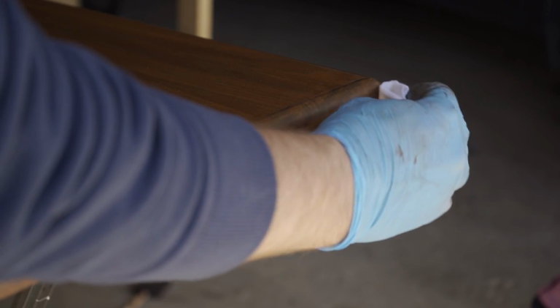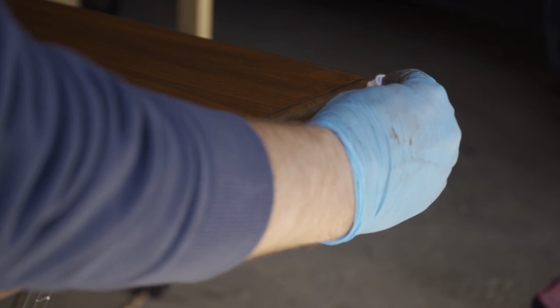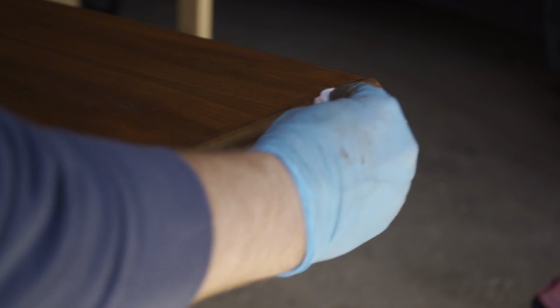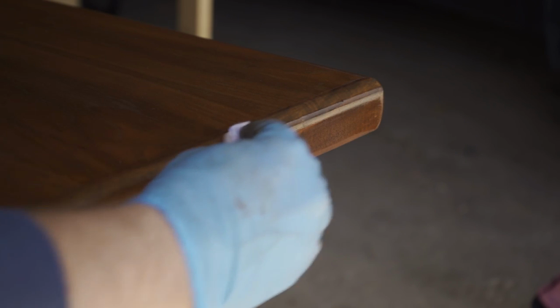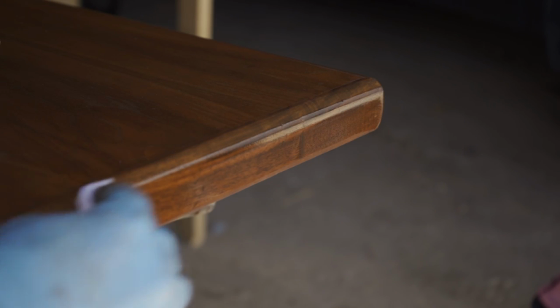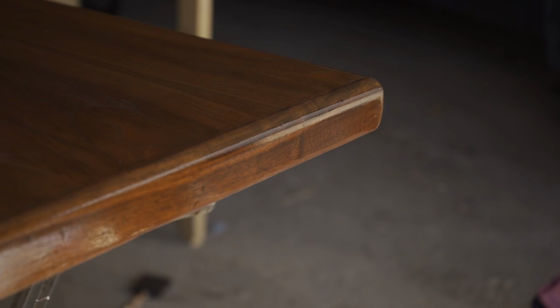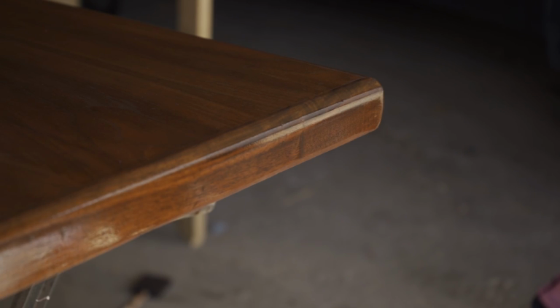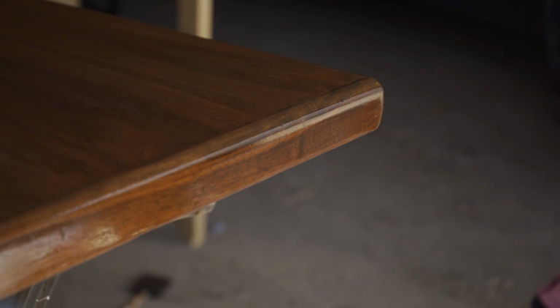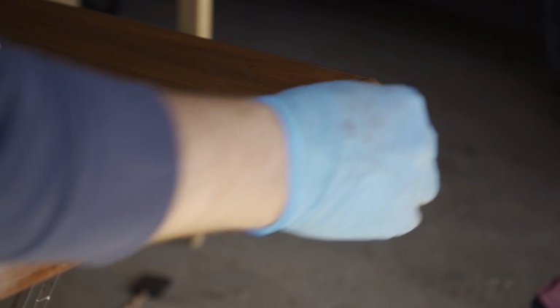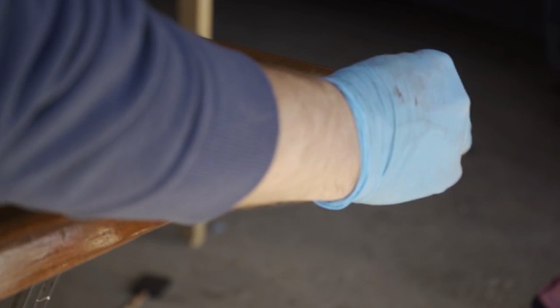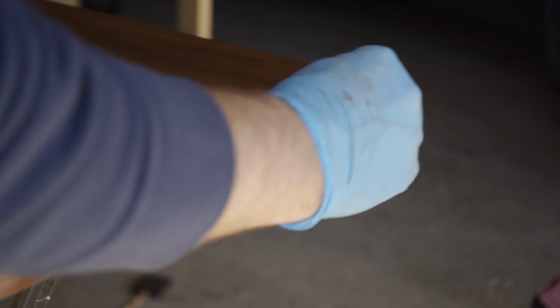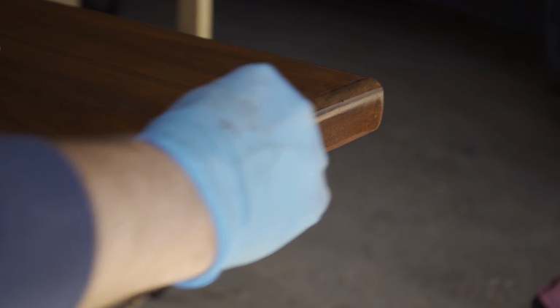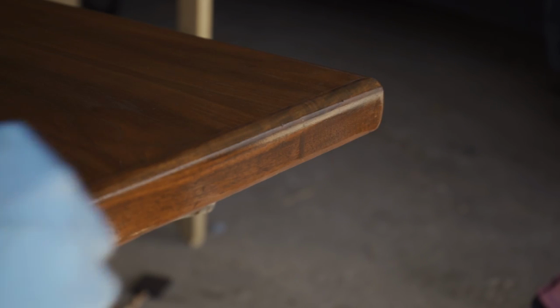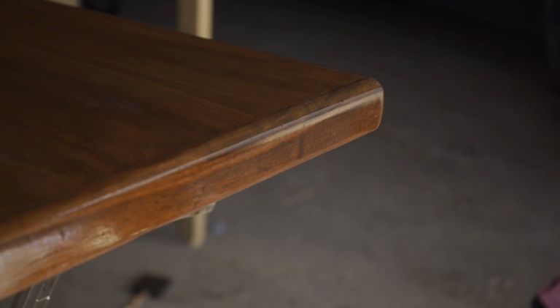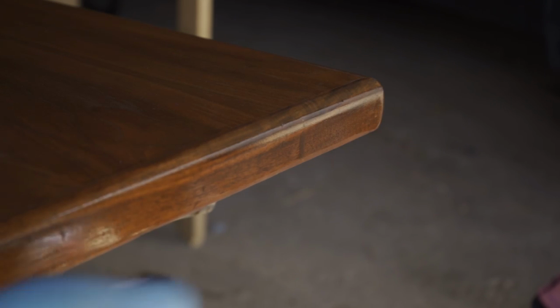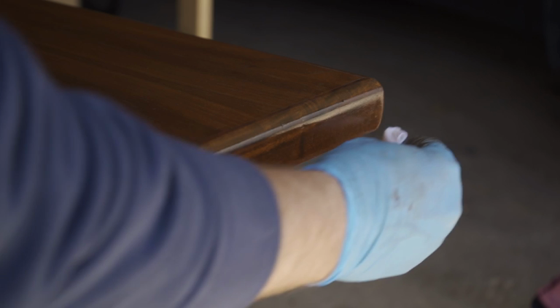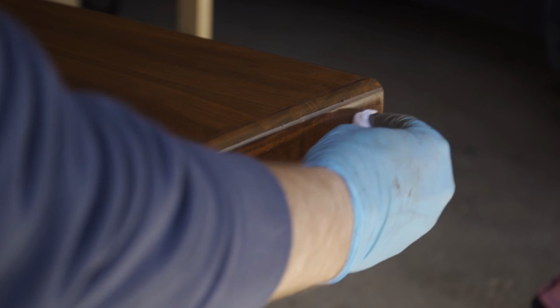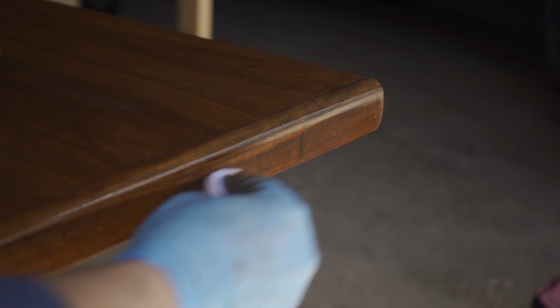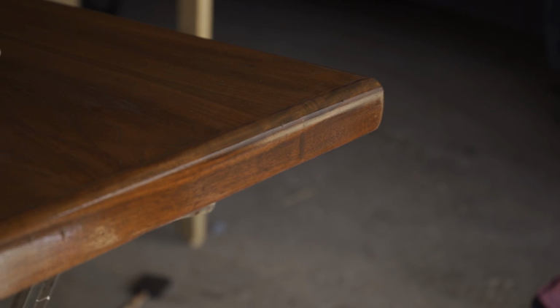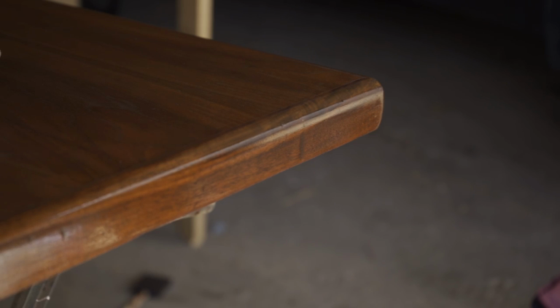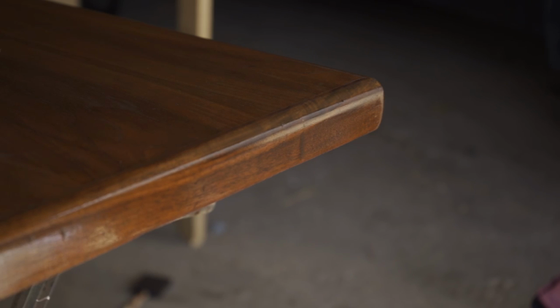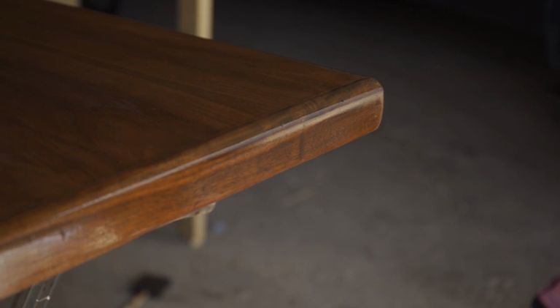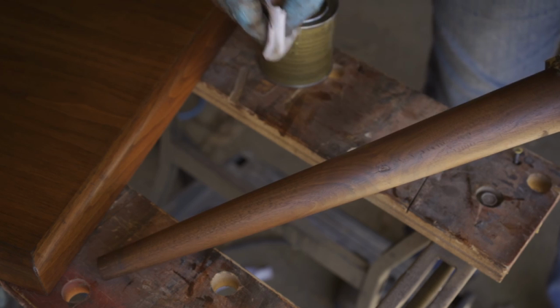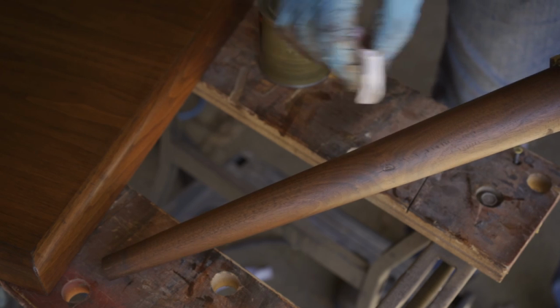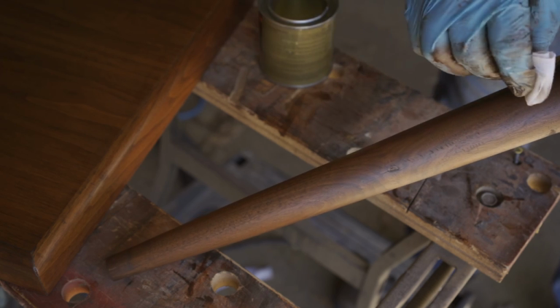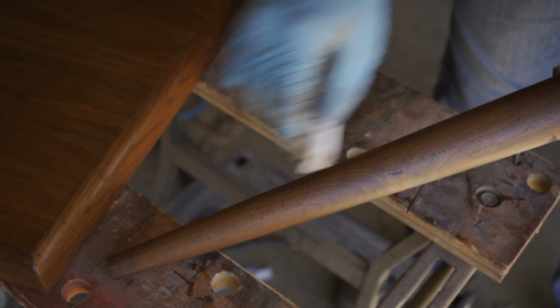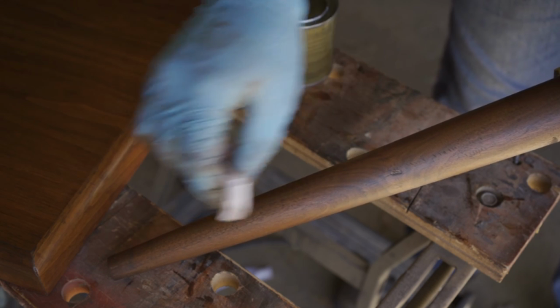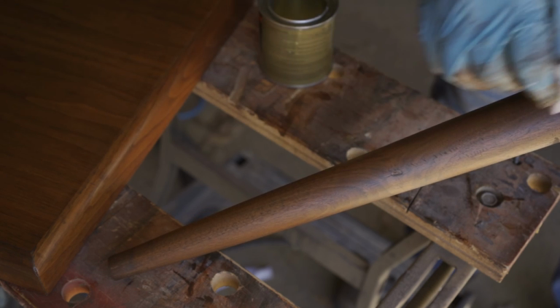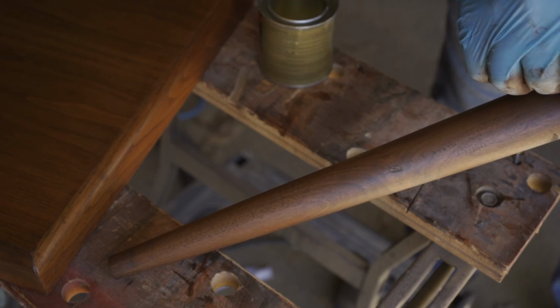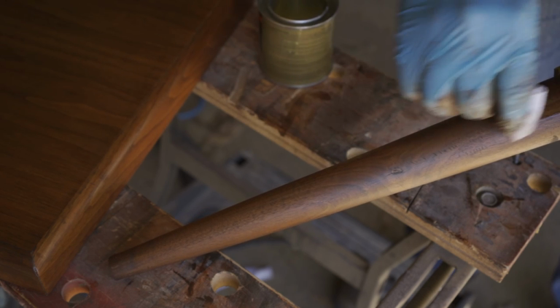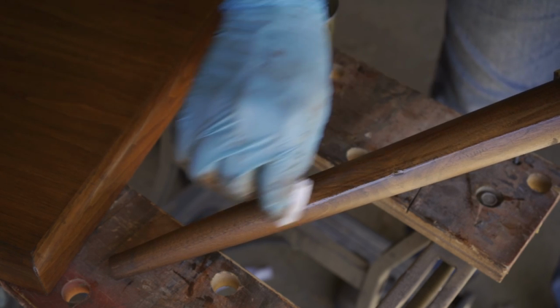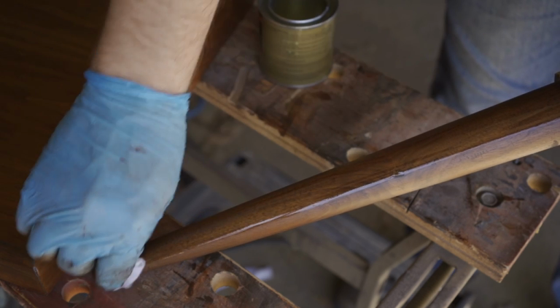For the top coat I chose a wipe-on oil satin polyurethane, applied with a piece of a cotton rag.